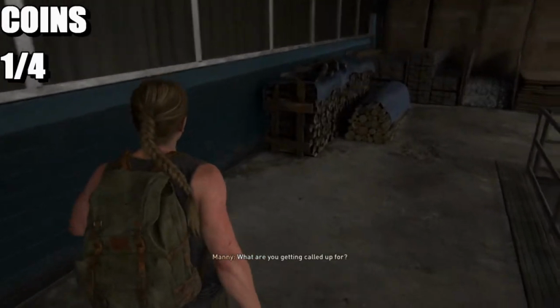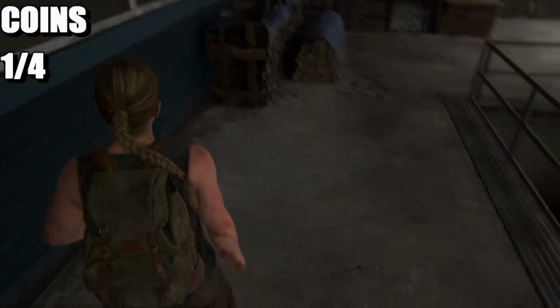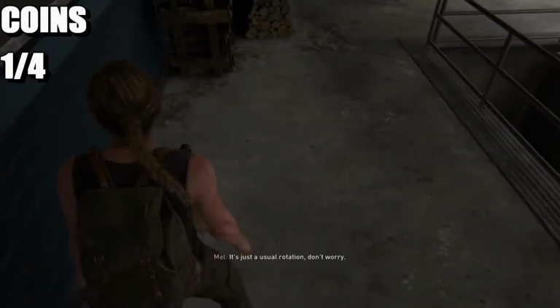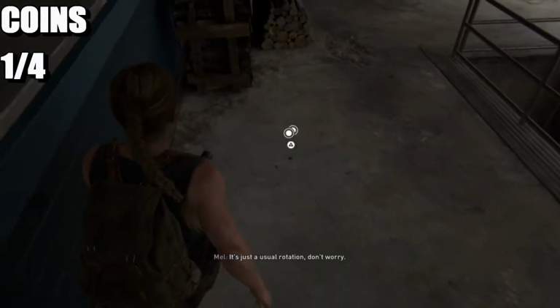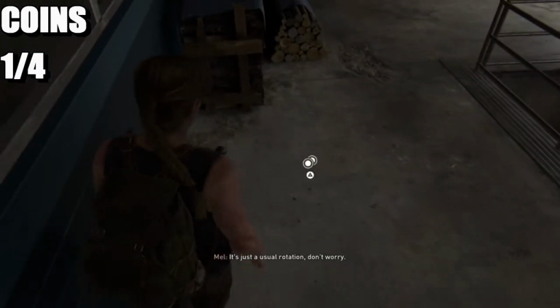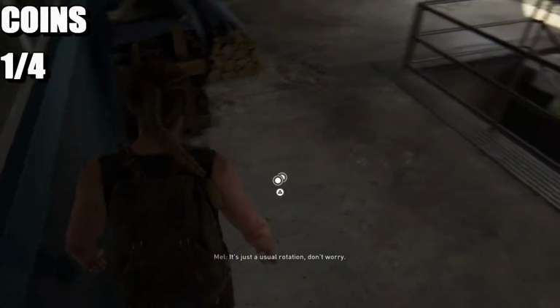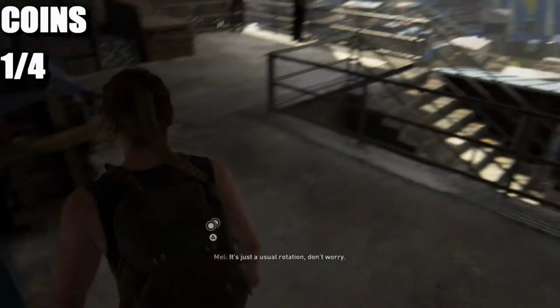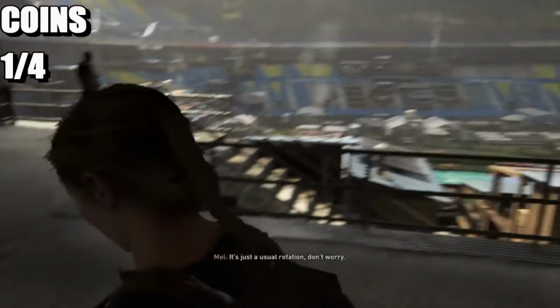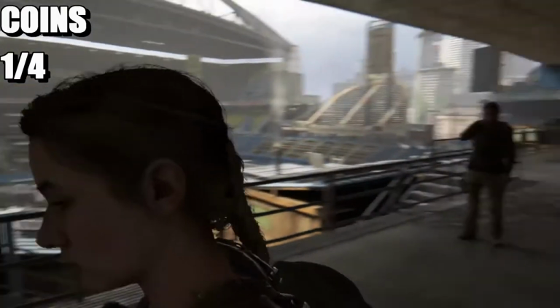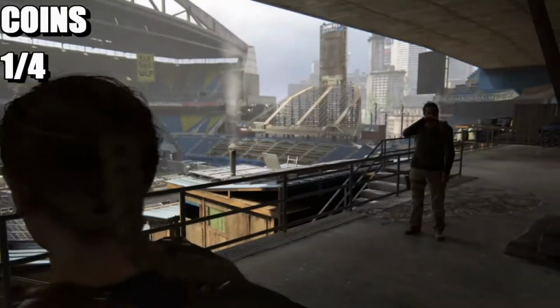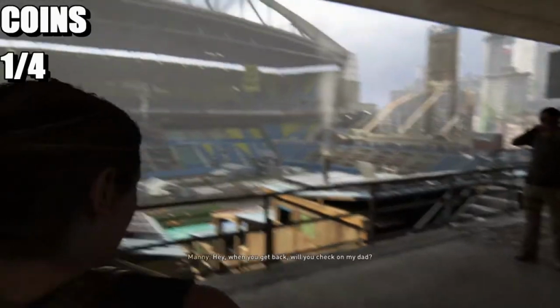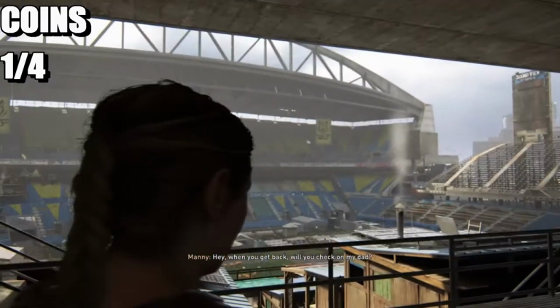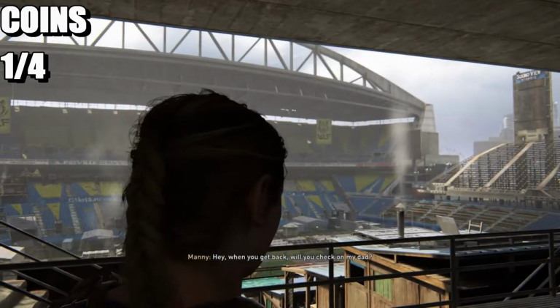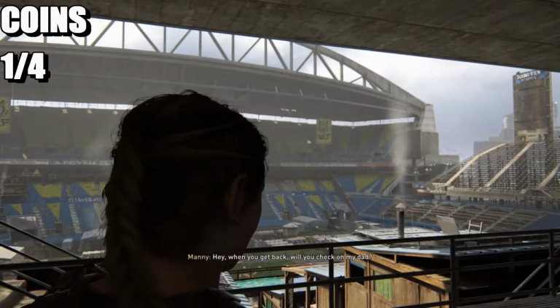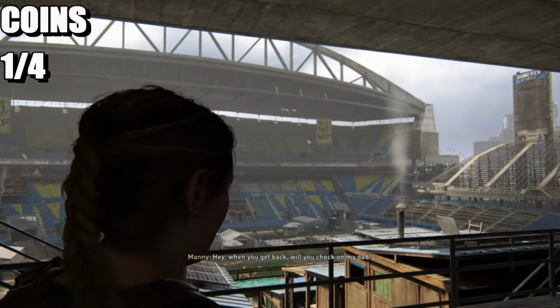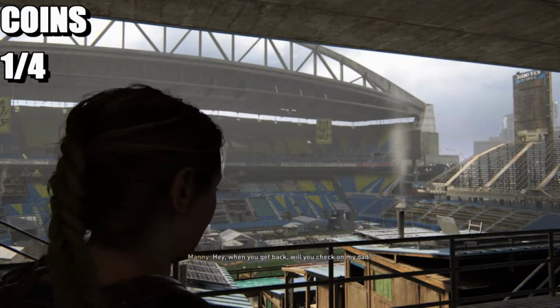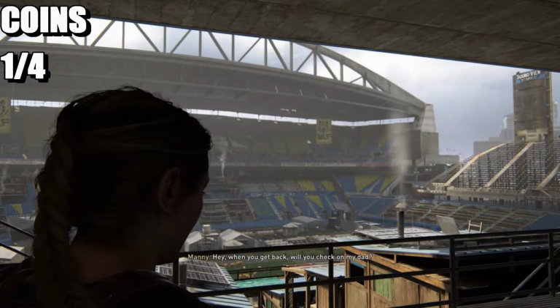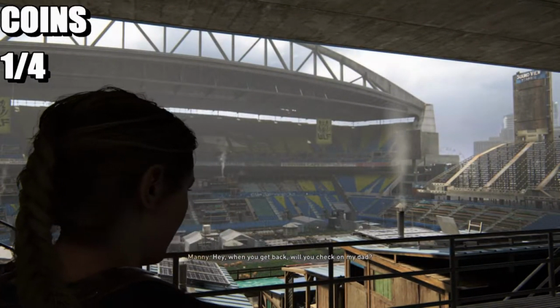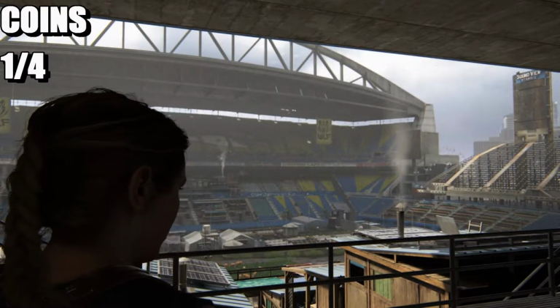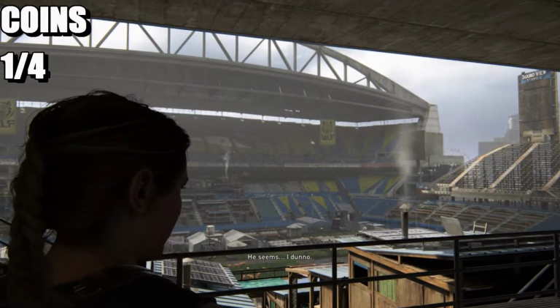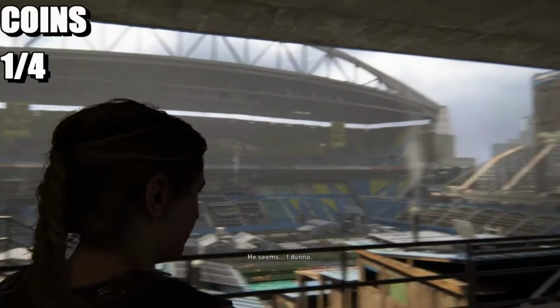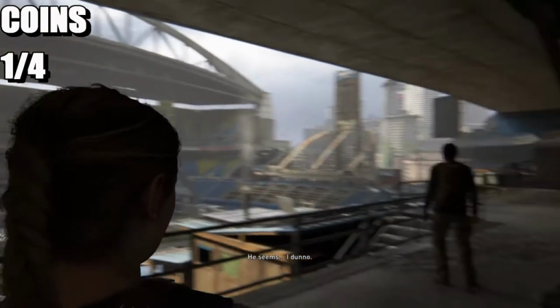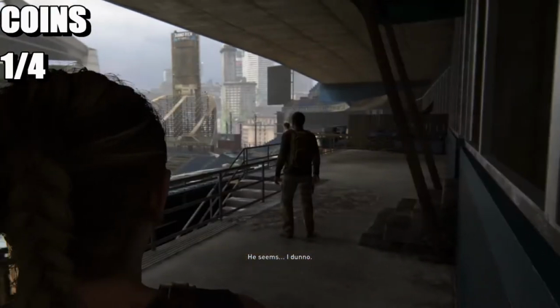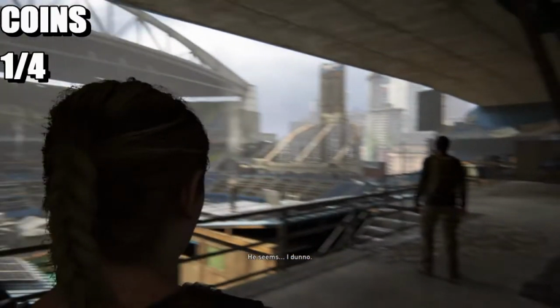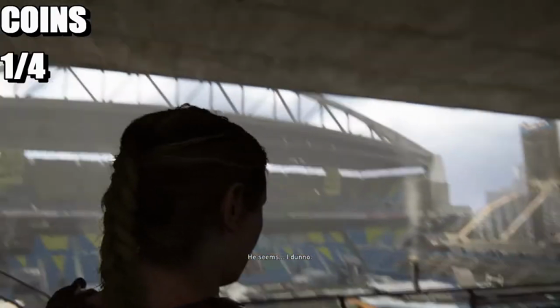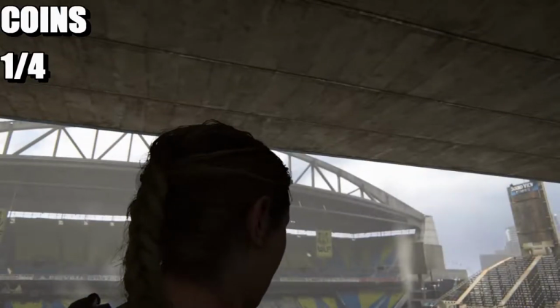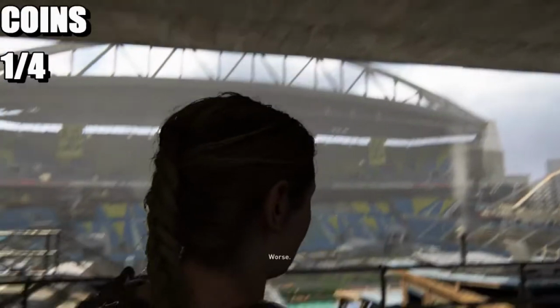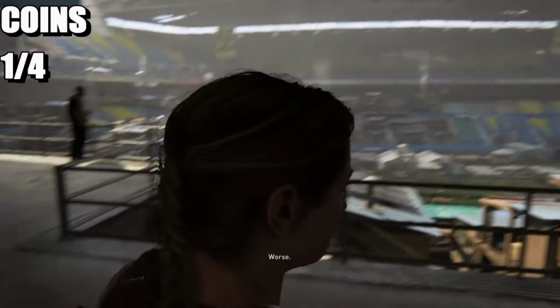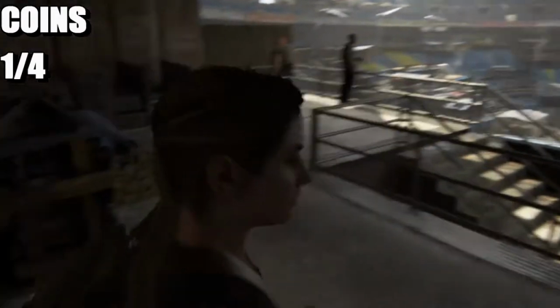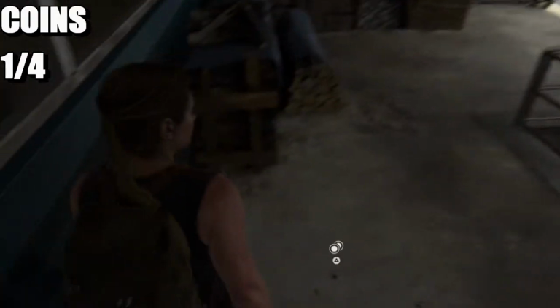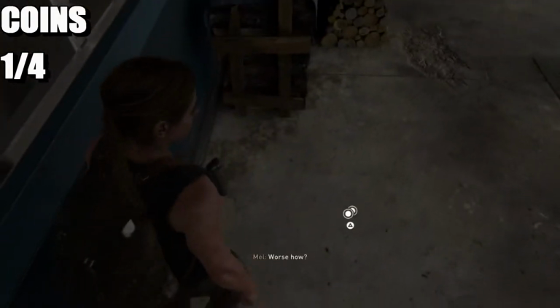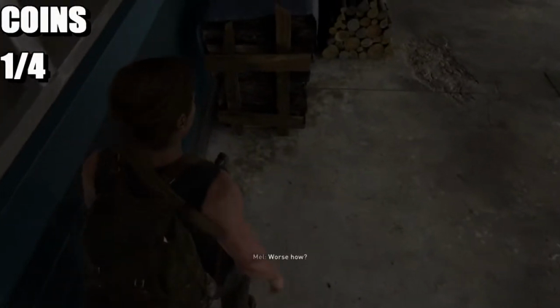The first one is the coin as soon as you enter outside of the stadium. Technically you're outside of the stadium when you can see outside, so it's just here on the floor.